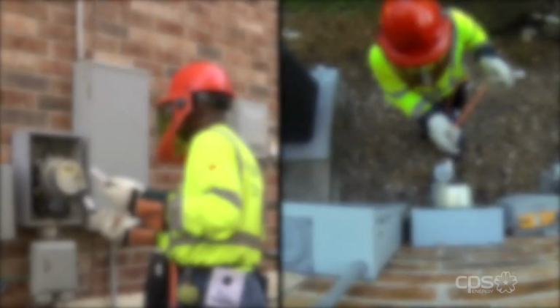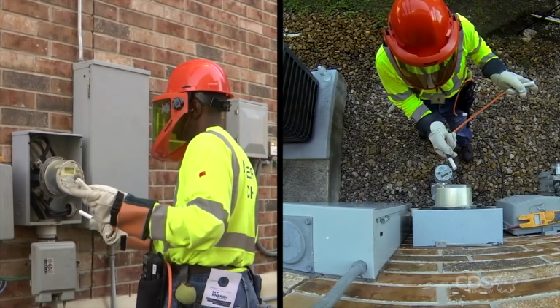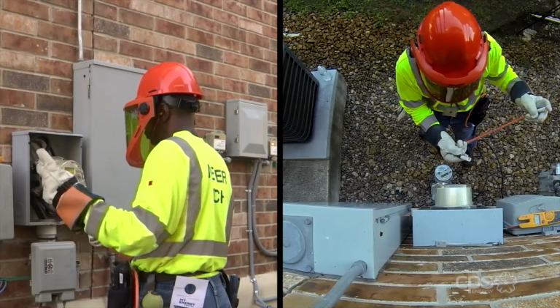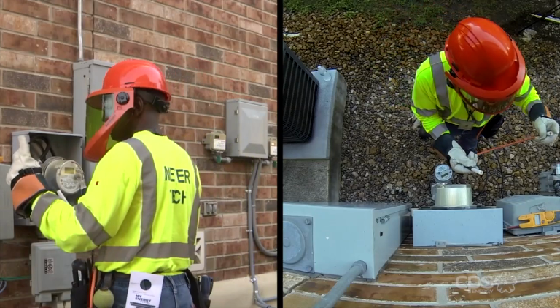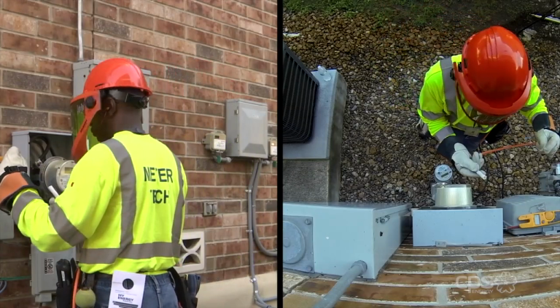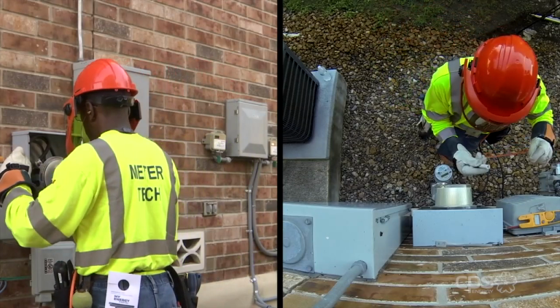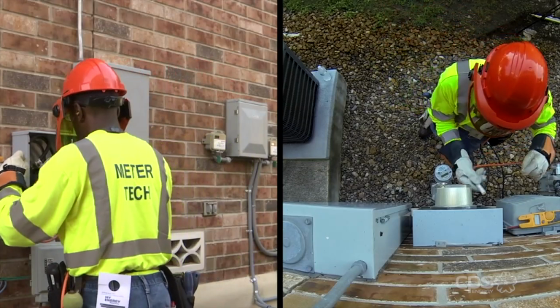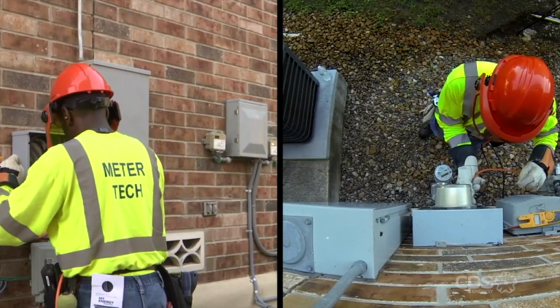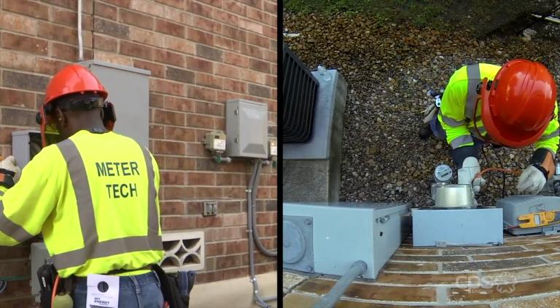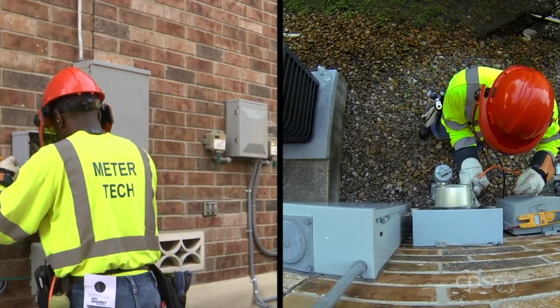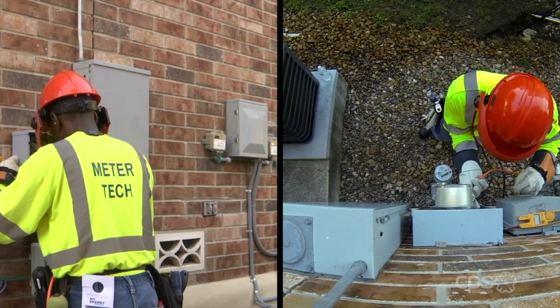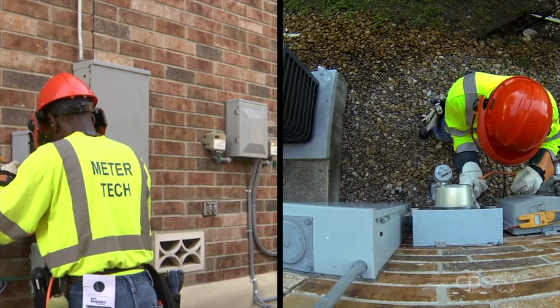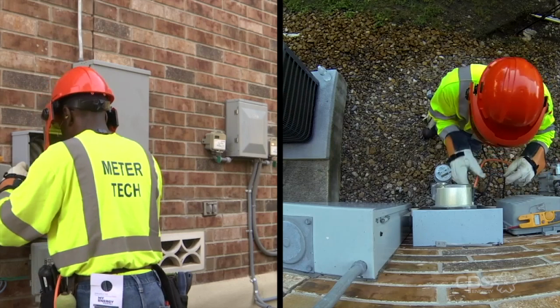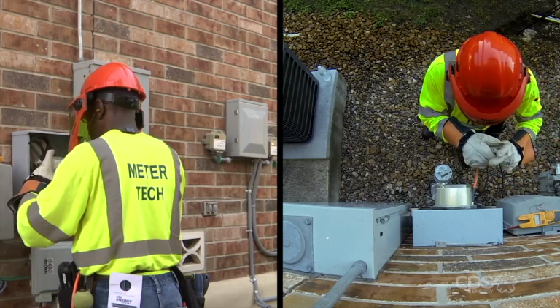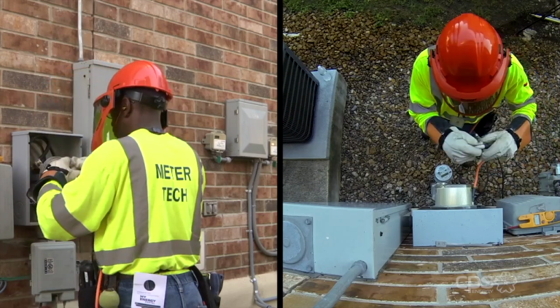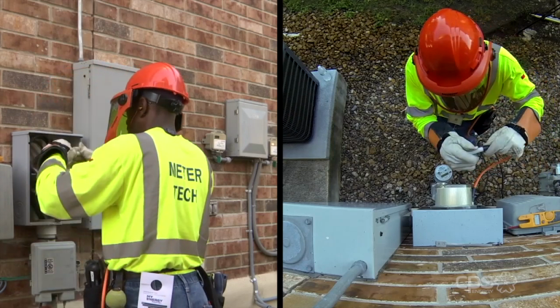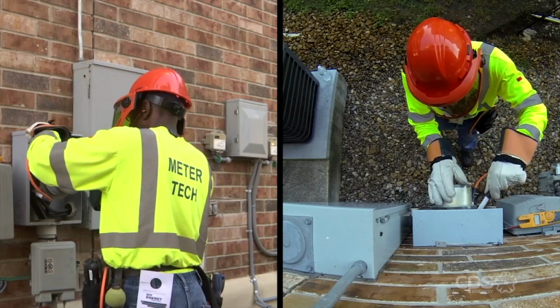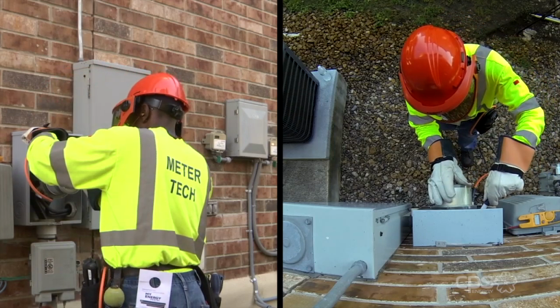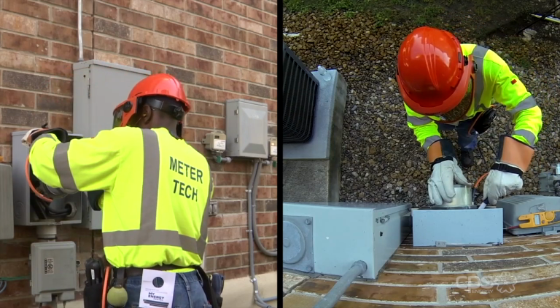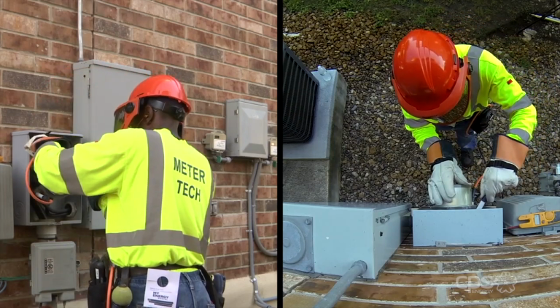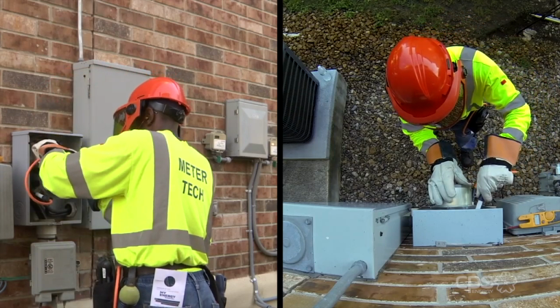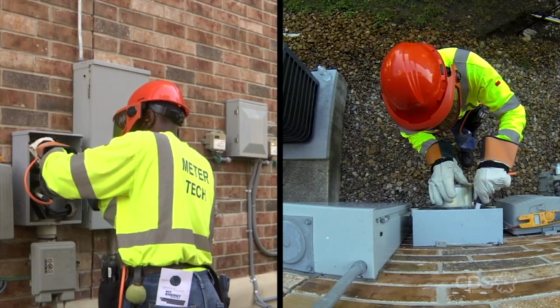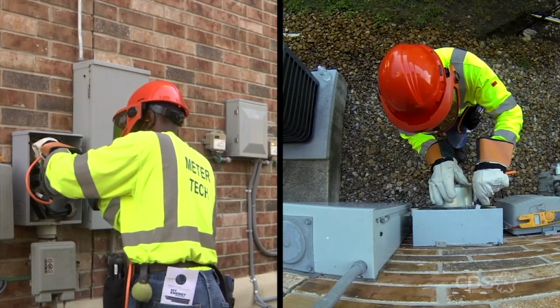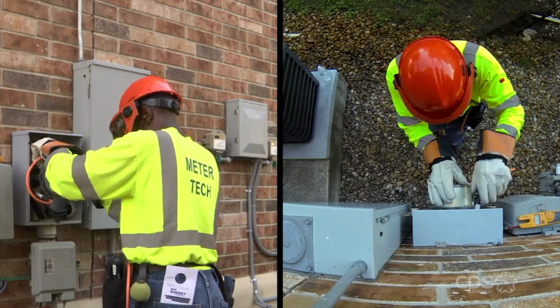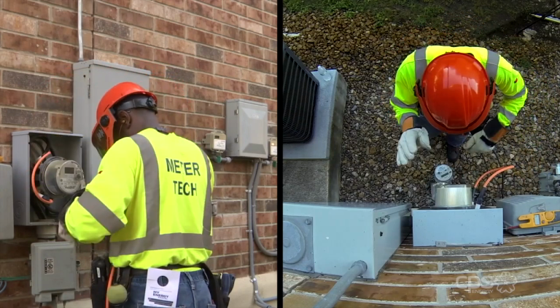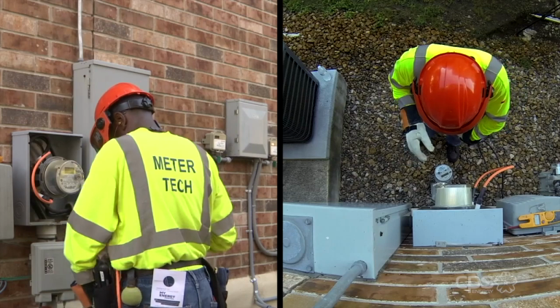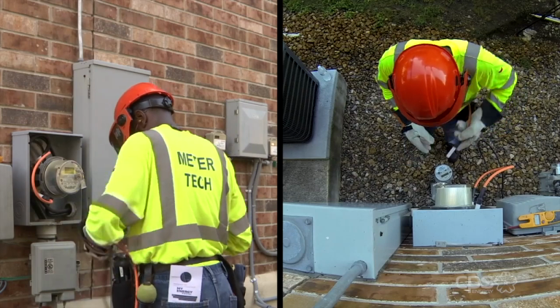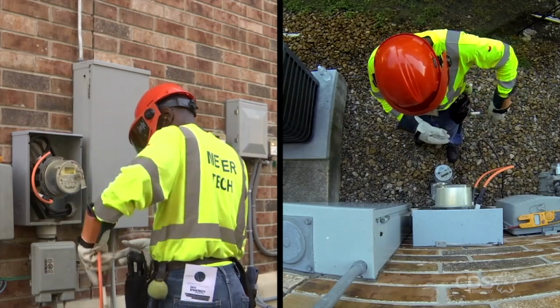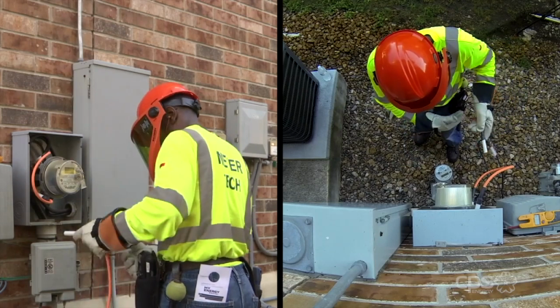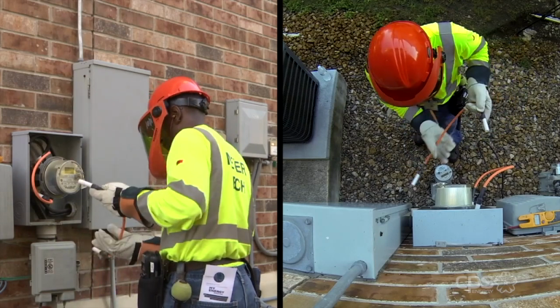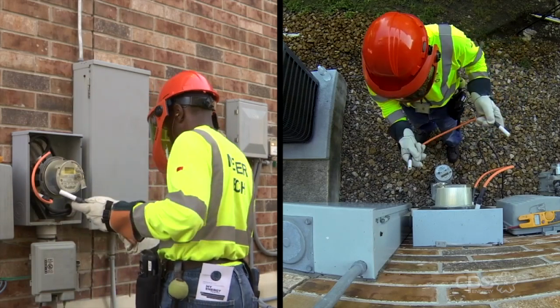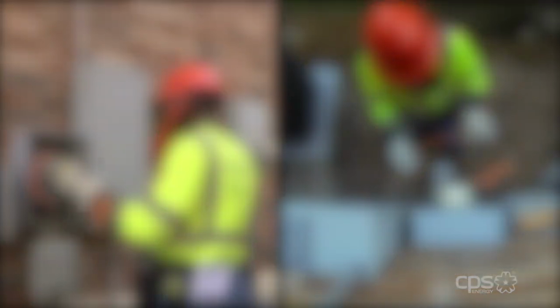Next, a pair of jumpers are used to bypass the power around the meter. This courtesy step allows the customer to have uninterrupted power while the meter is being exchanged.